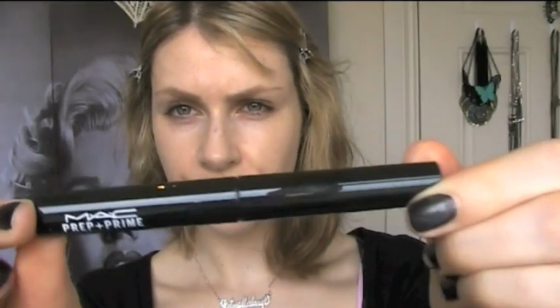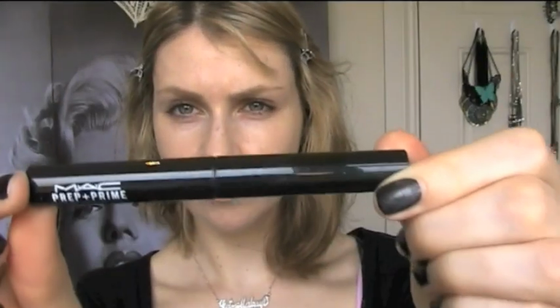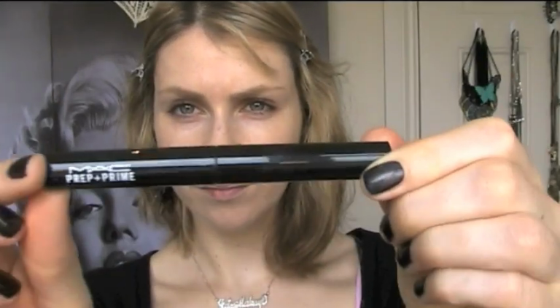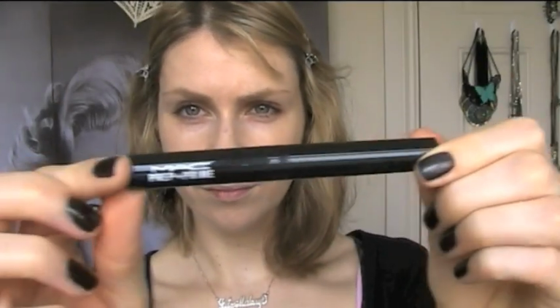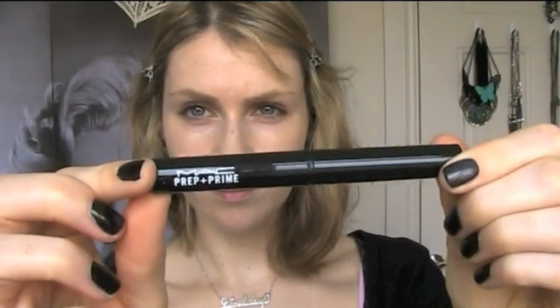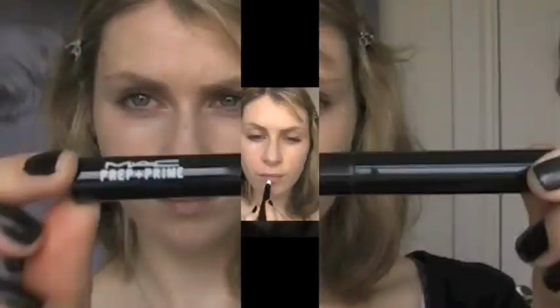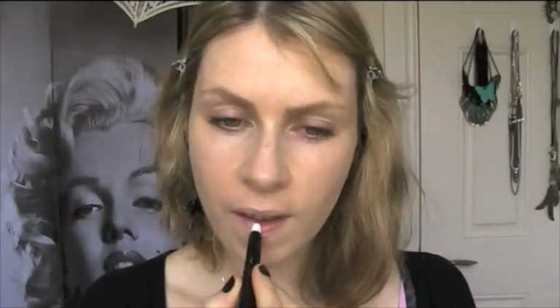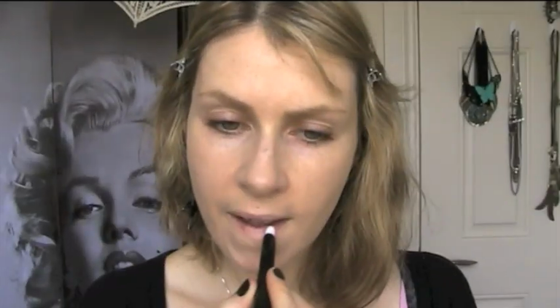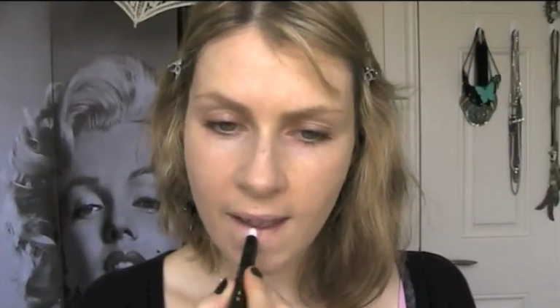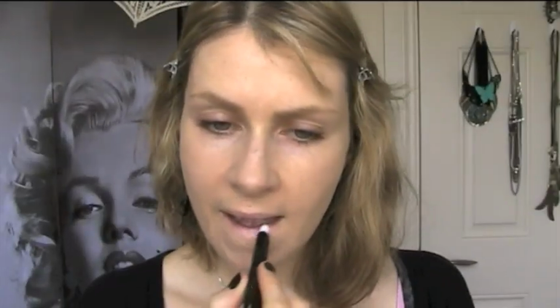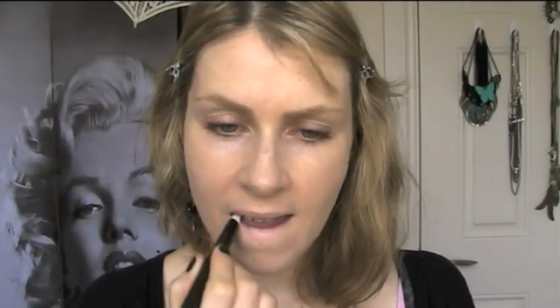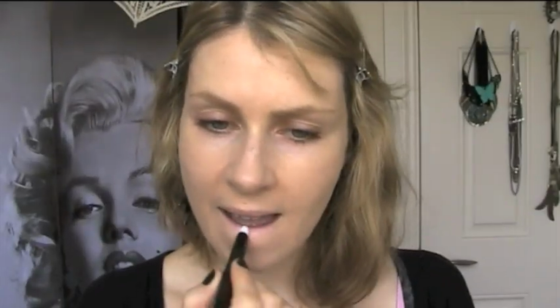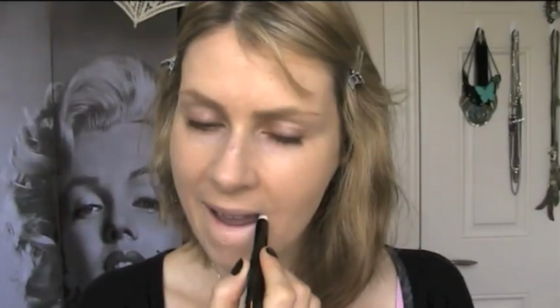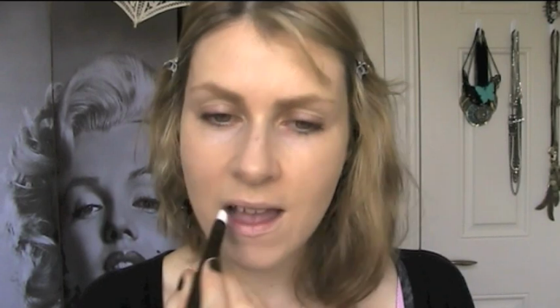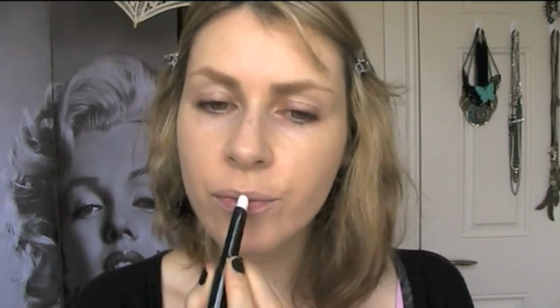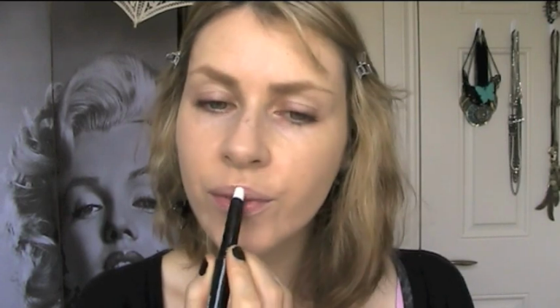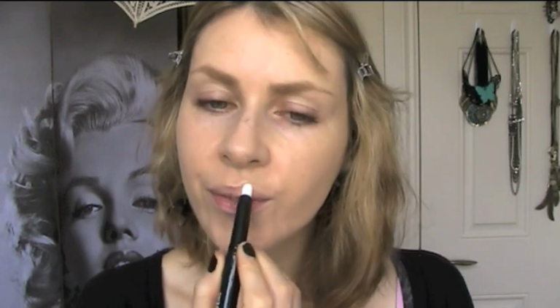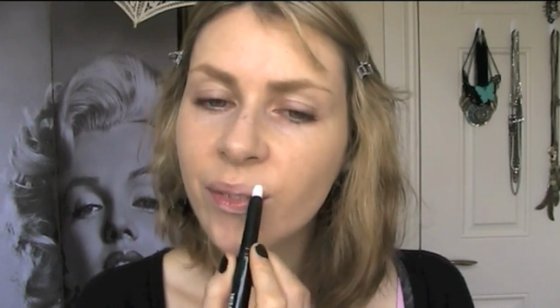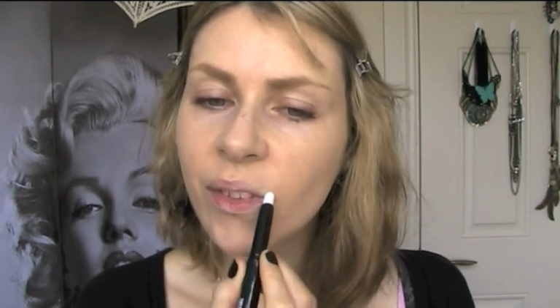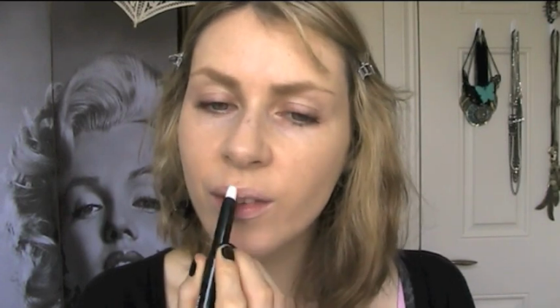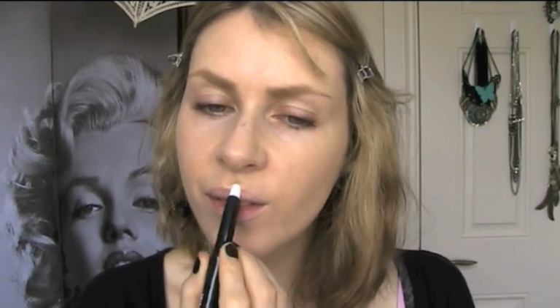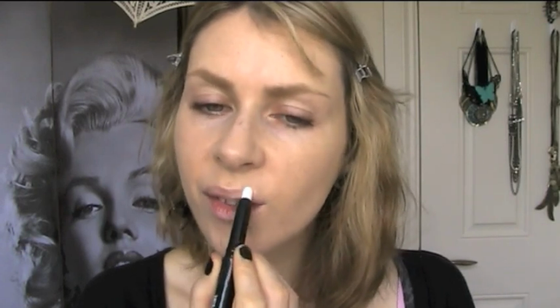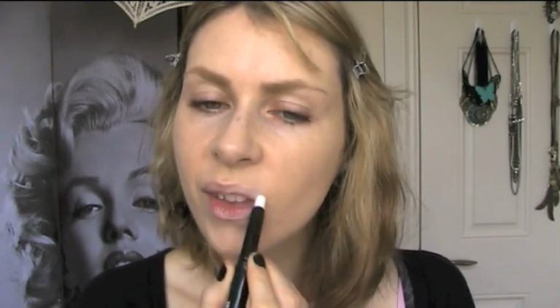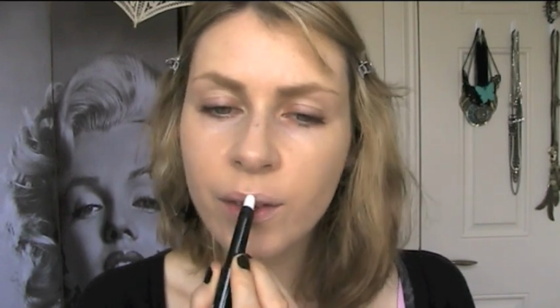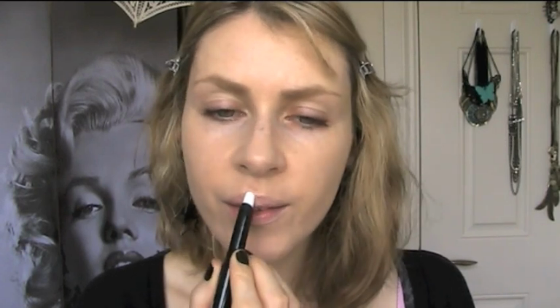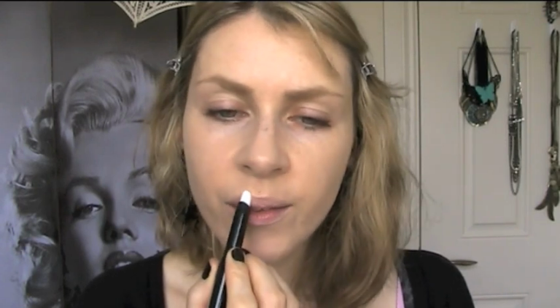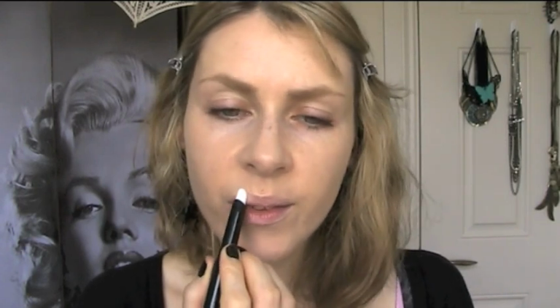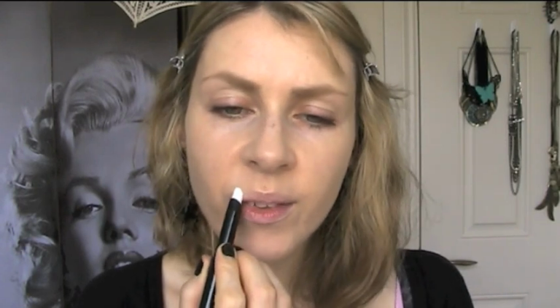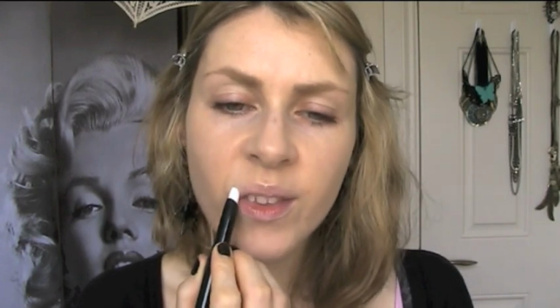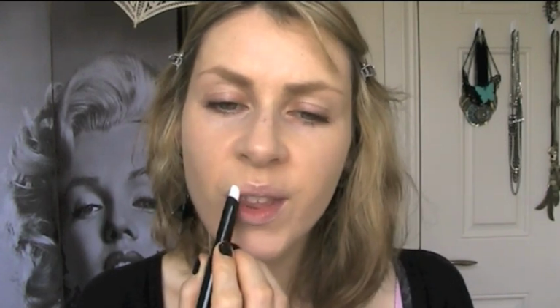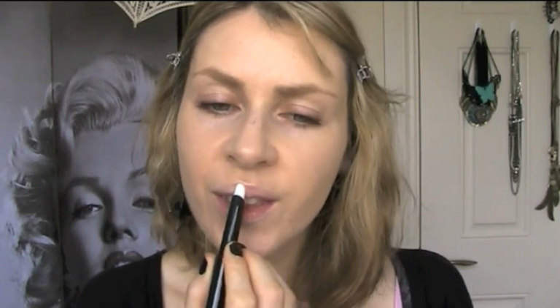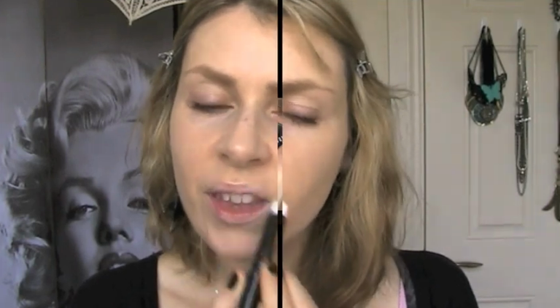This stage of the makeup application process is a good time to apply primer, so it gives a chance to set before you apply the lipstick over it later.